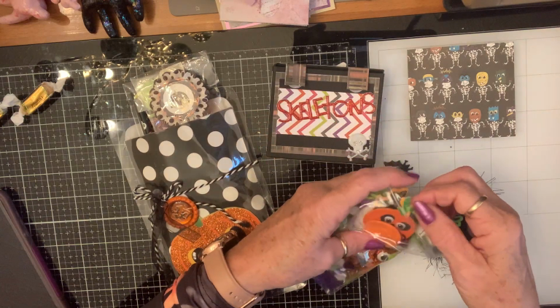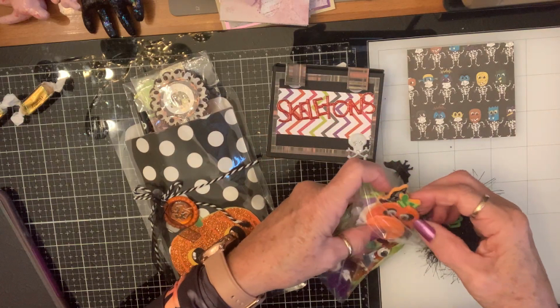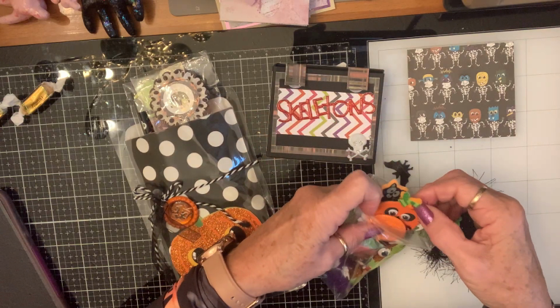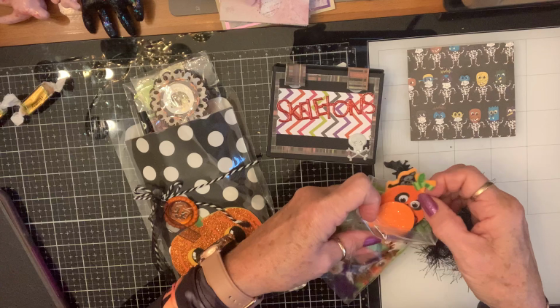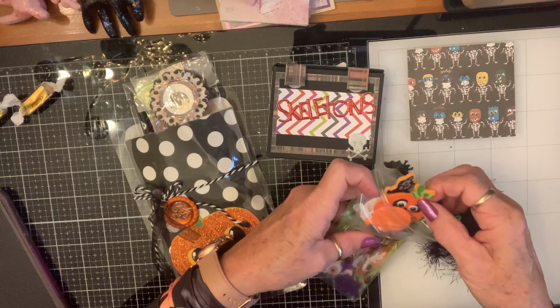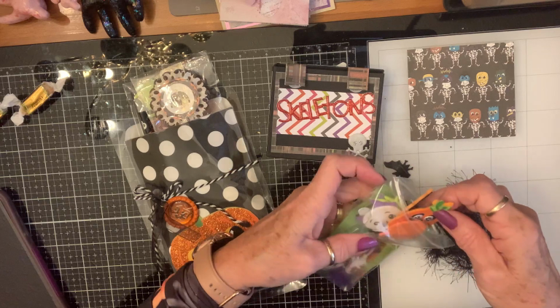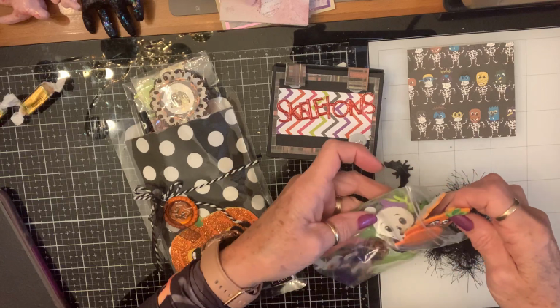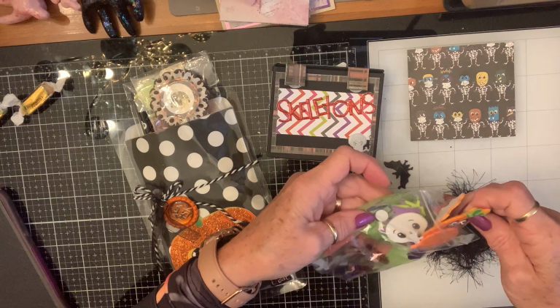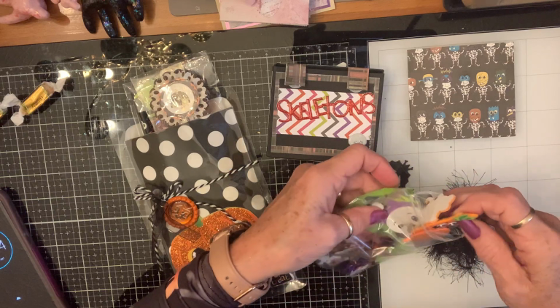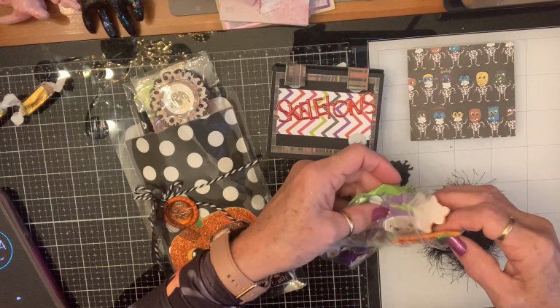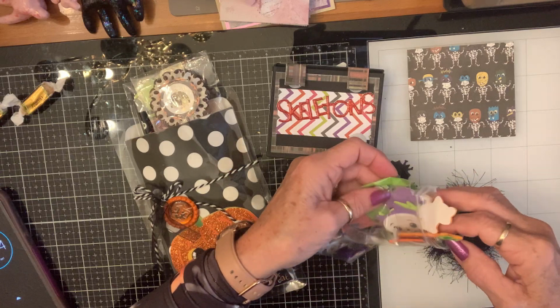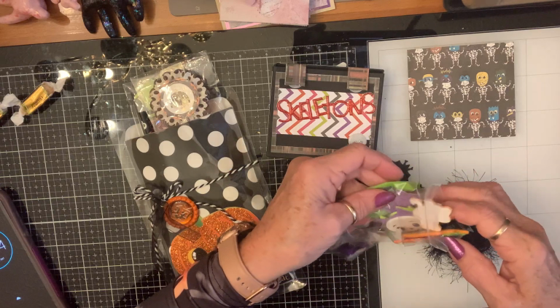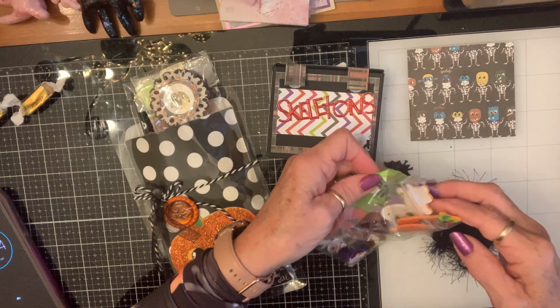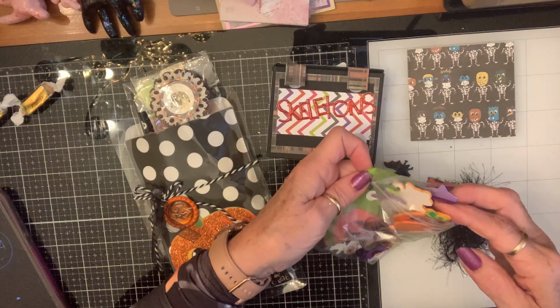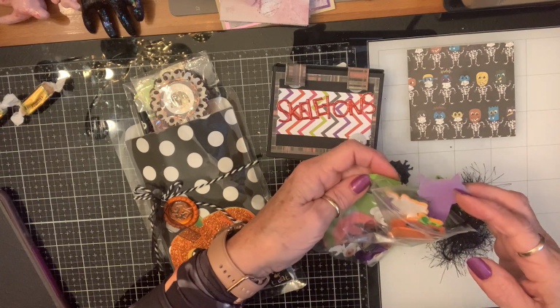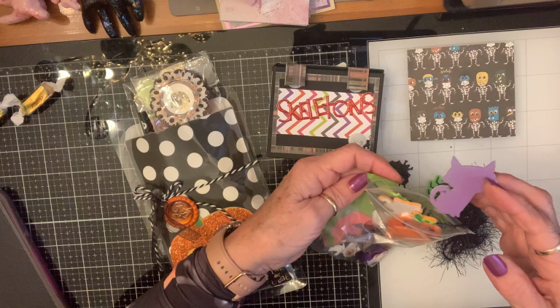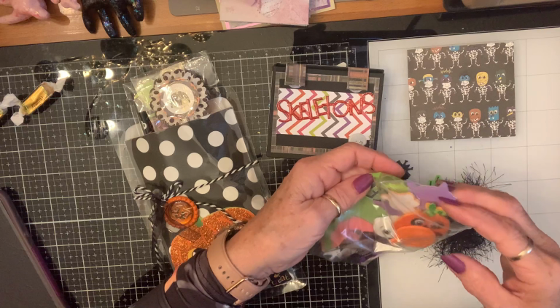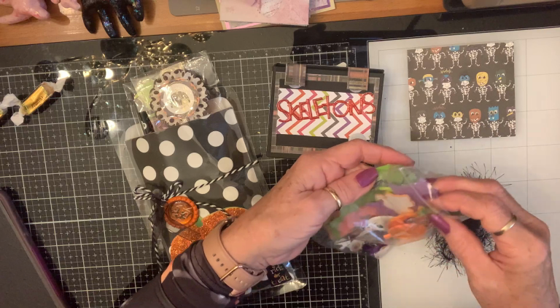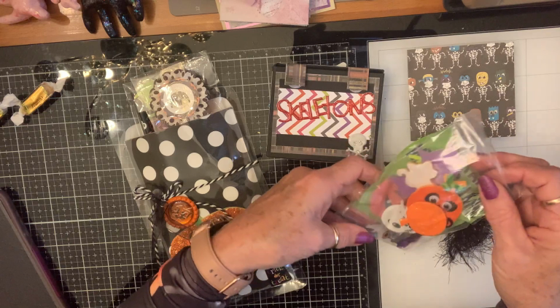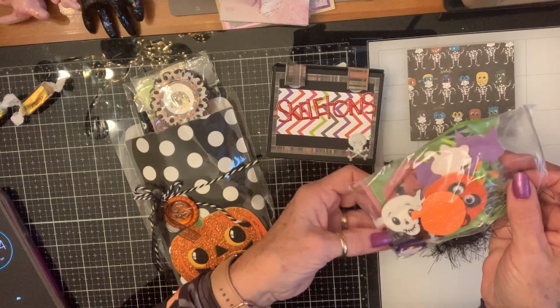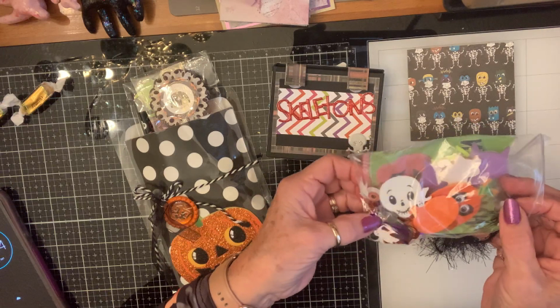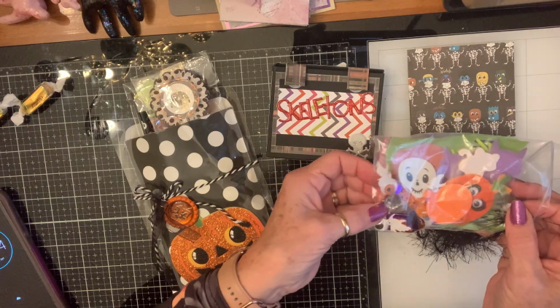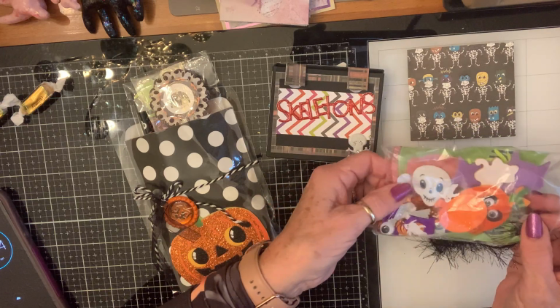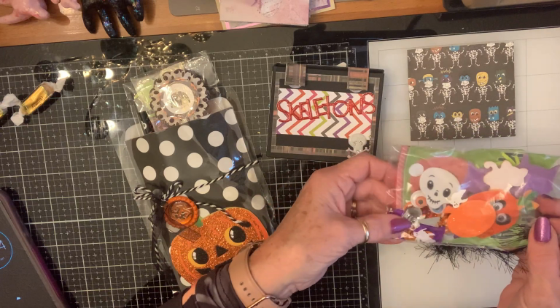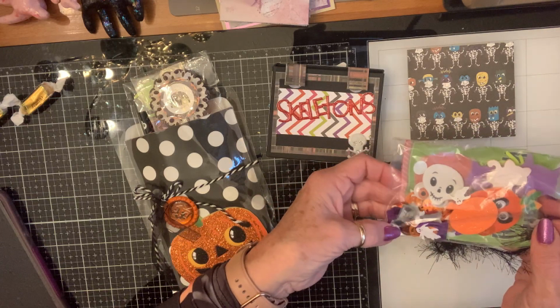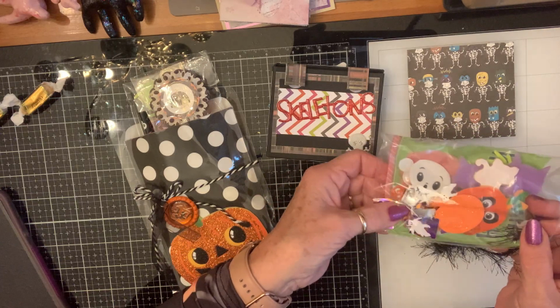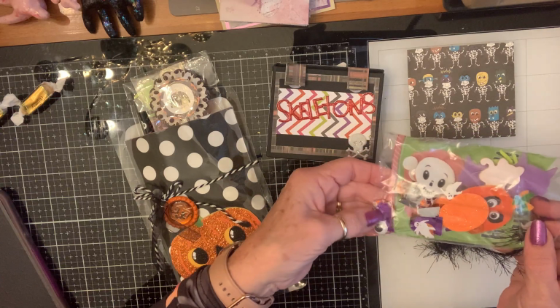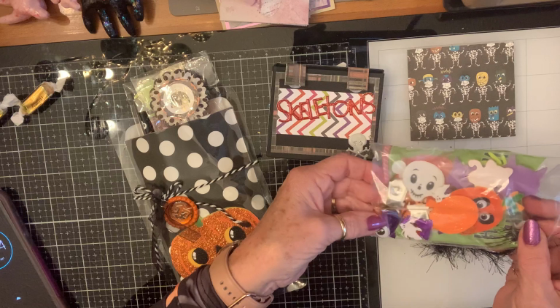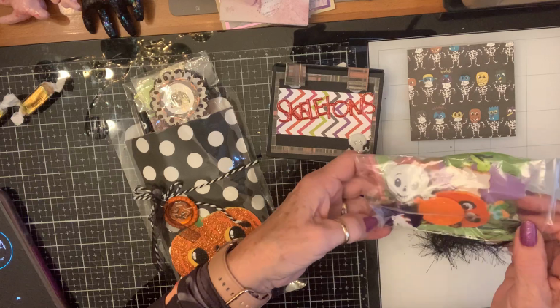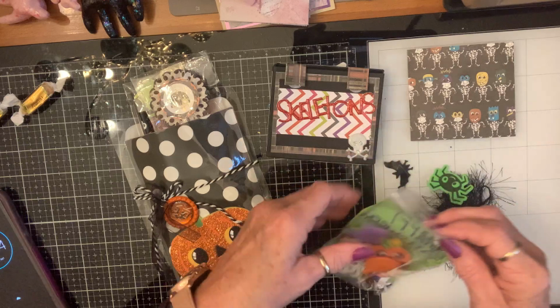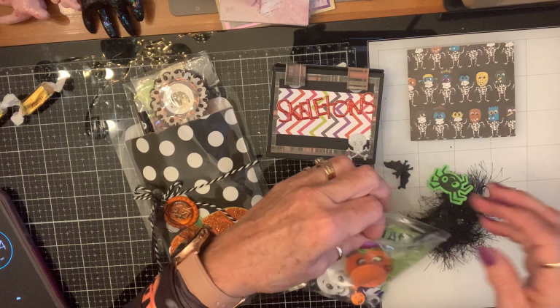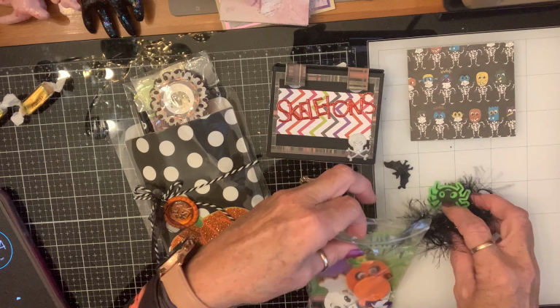Eyelash trim and sequins, and stickers — pumpkins and ghosts and kitties and eyeballs. How much fun is that? Thank you so much, Kathy.